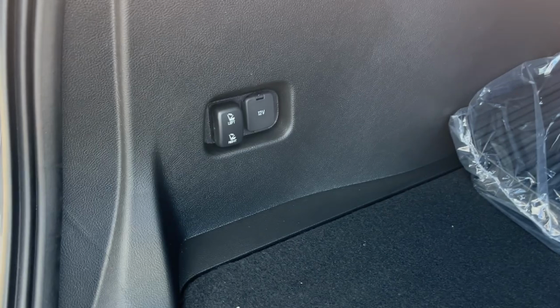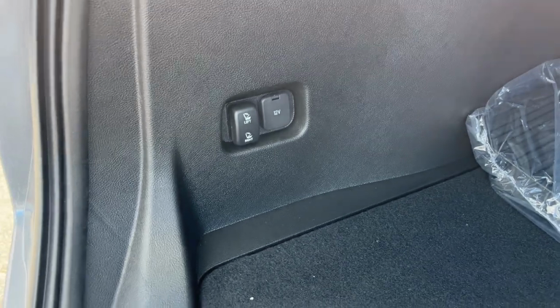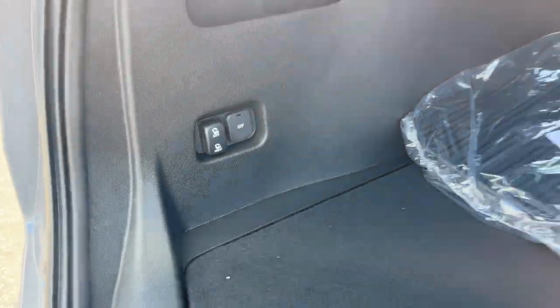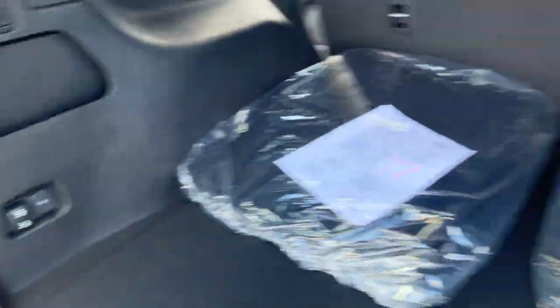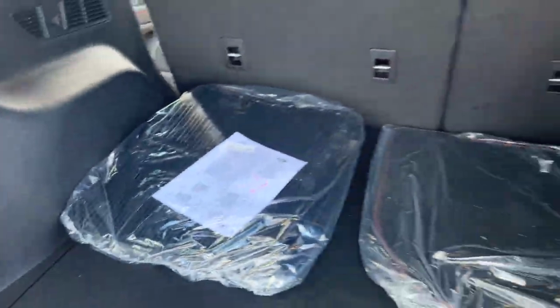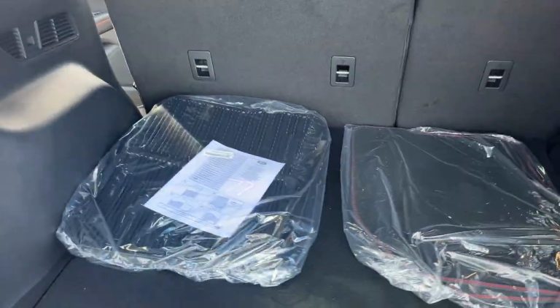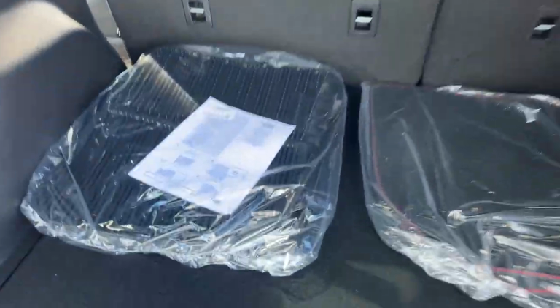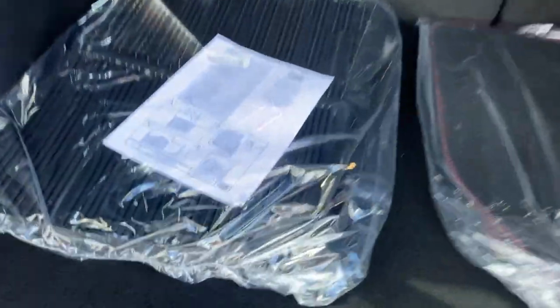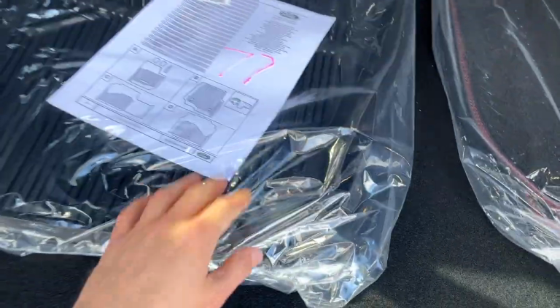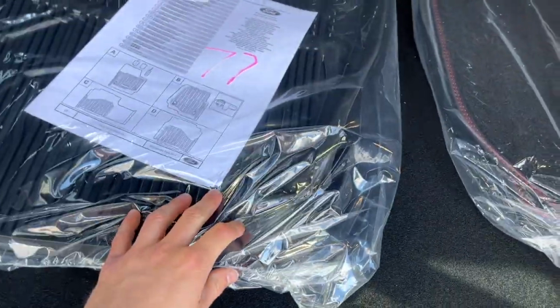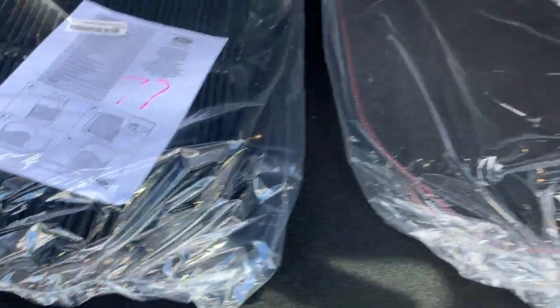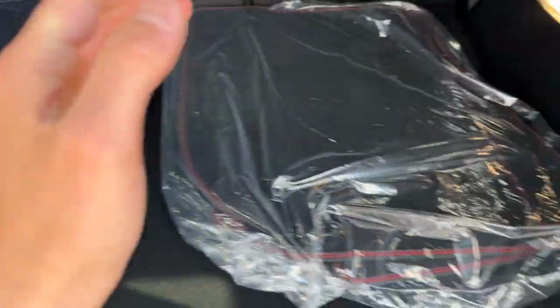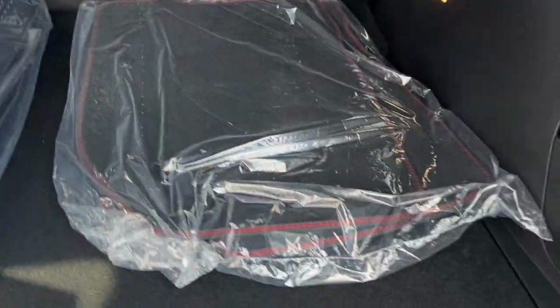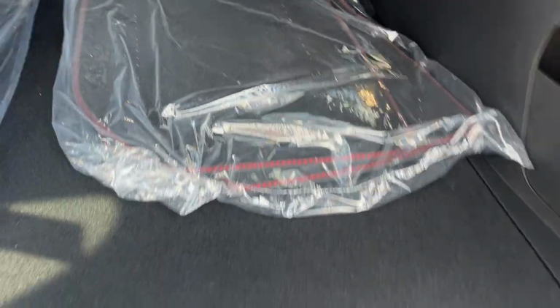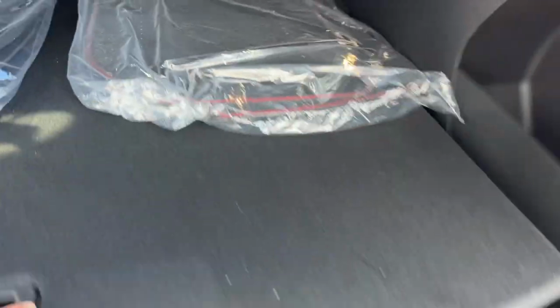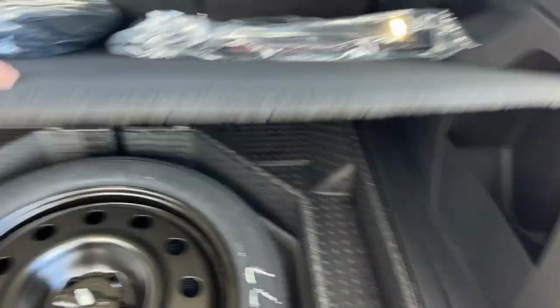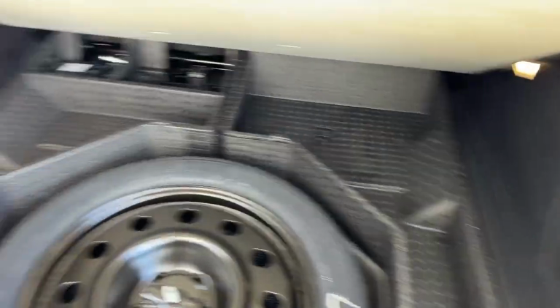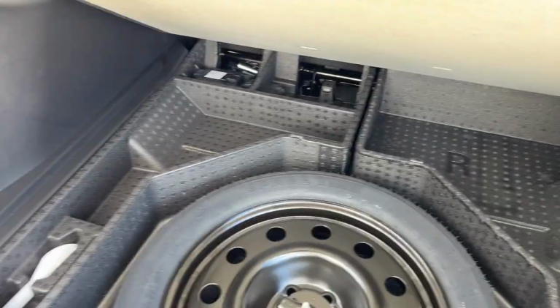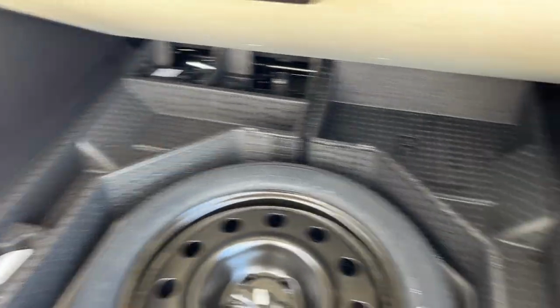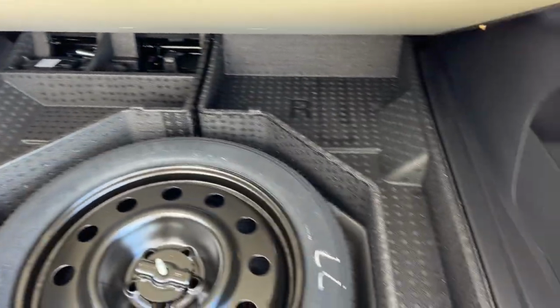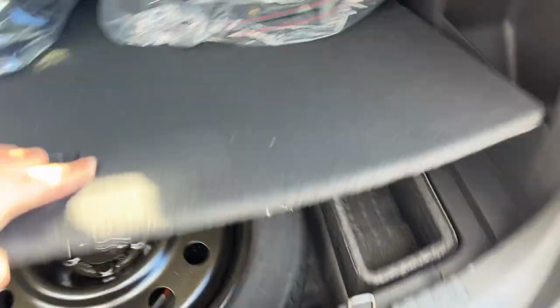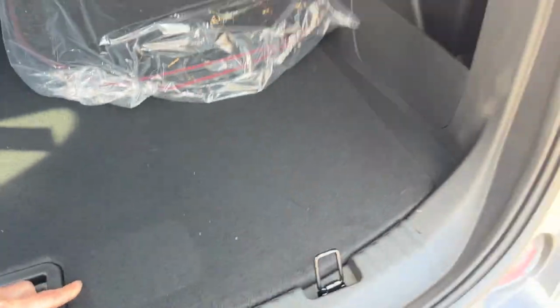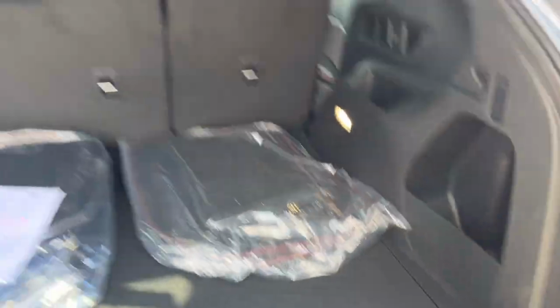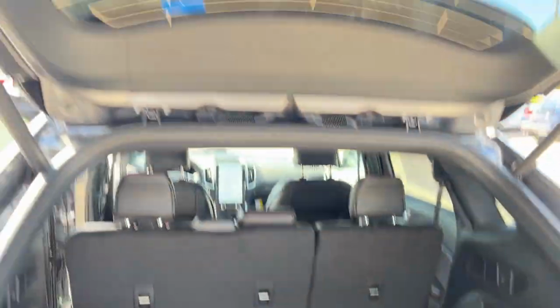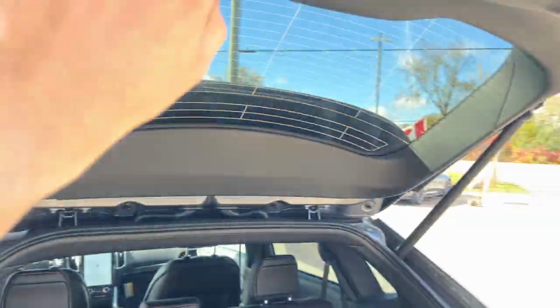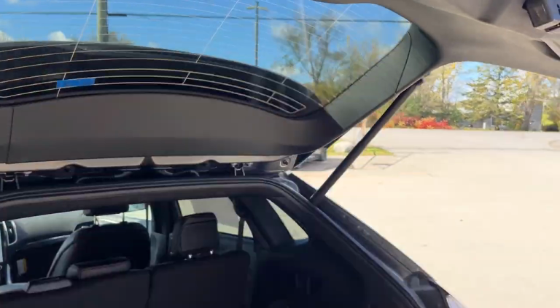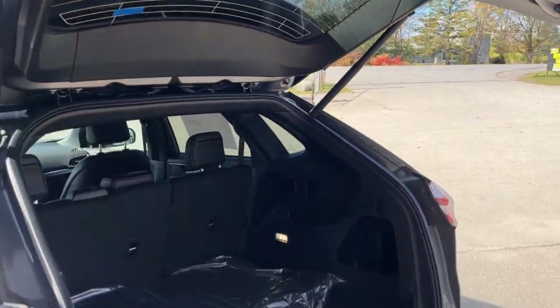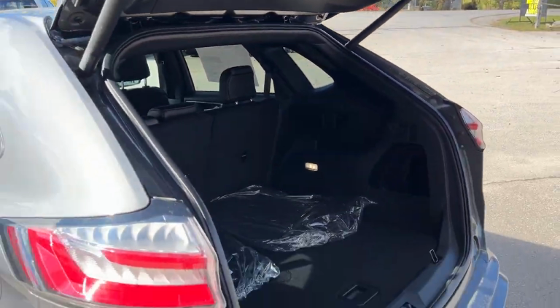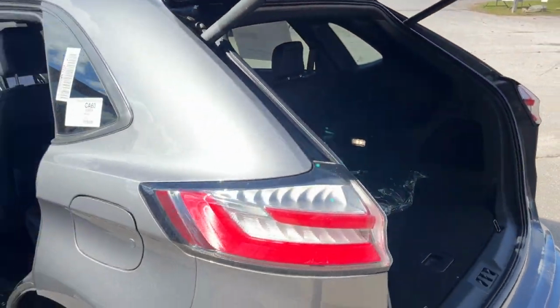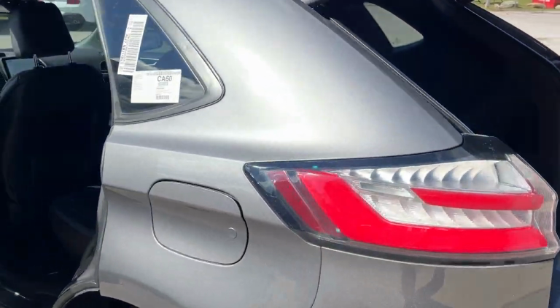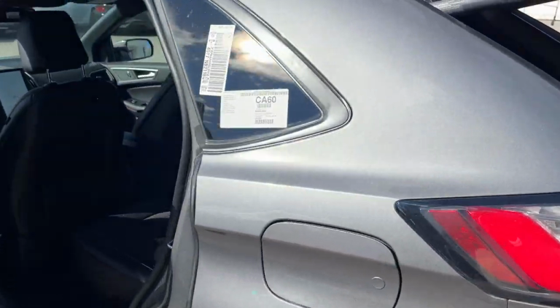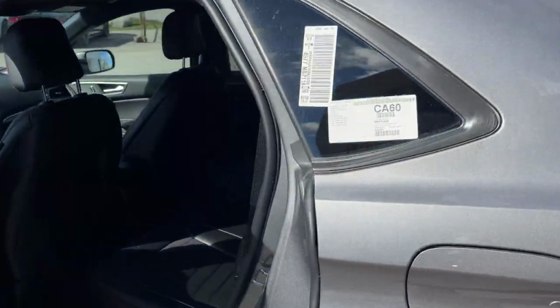You get plenty of storage back here and you can fold down those rear seats for even more with just the push of a button. This vehicle has the cold weather package, so you have first and second row floor liners as well as carpet mats and plenty of storage underneath around the spare tire. This vehicle also has an engine block heater, so it's great for the winter.